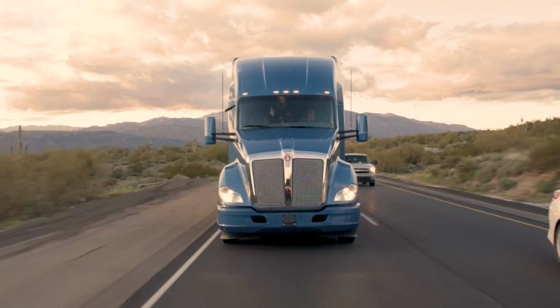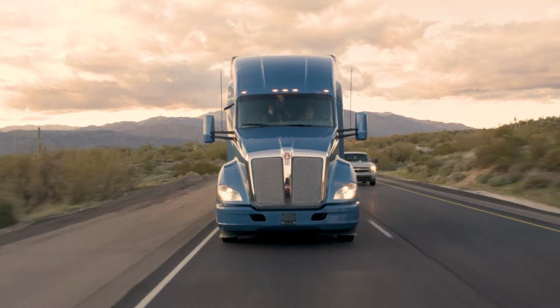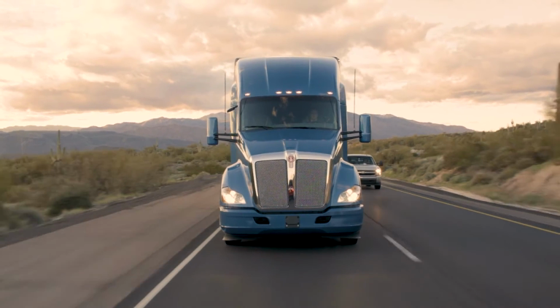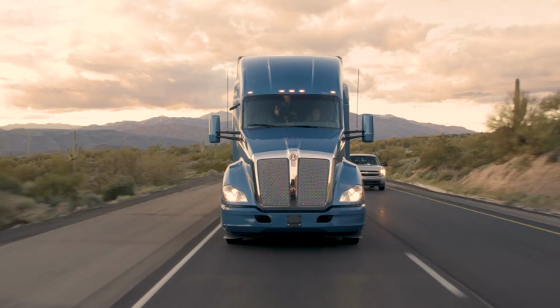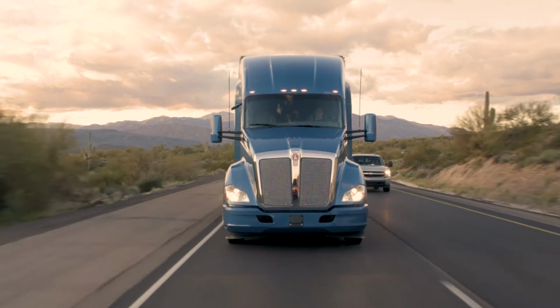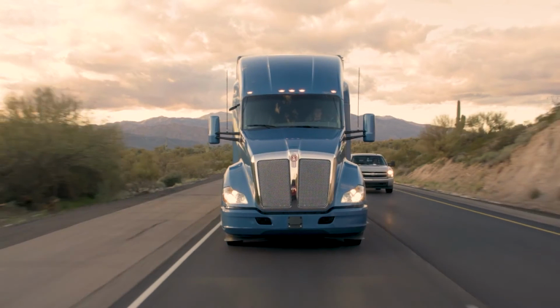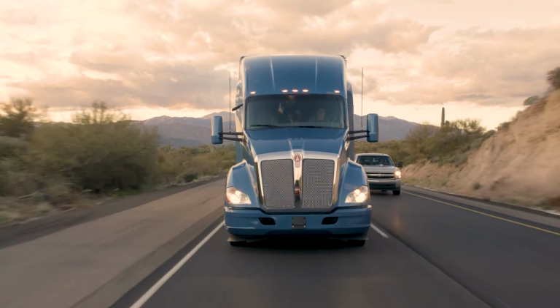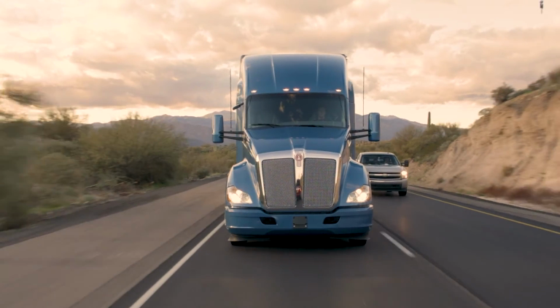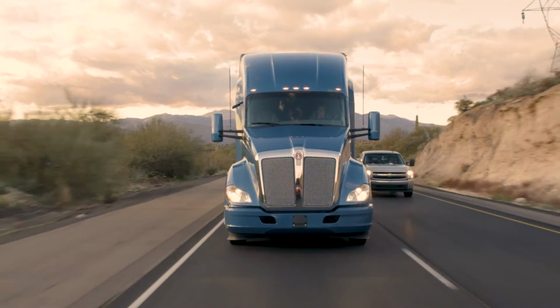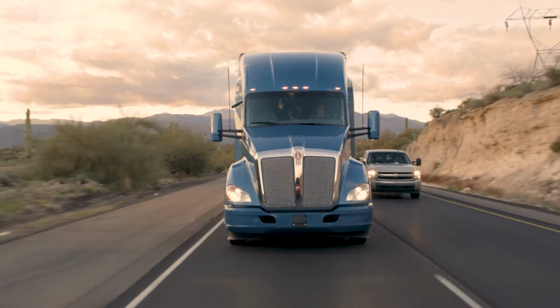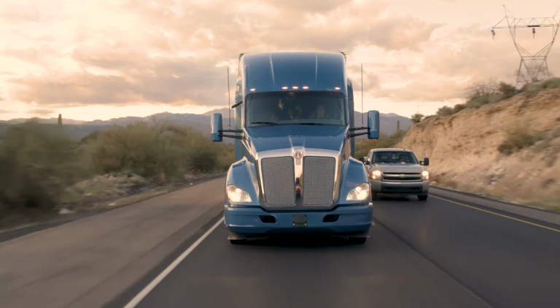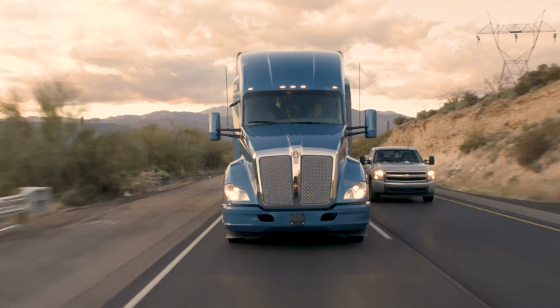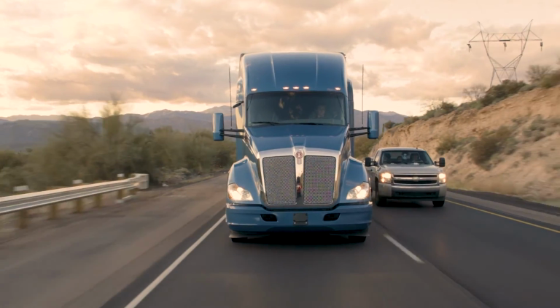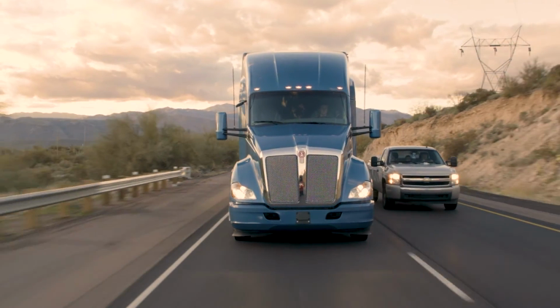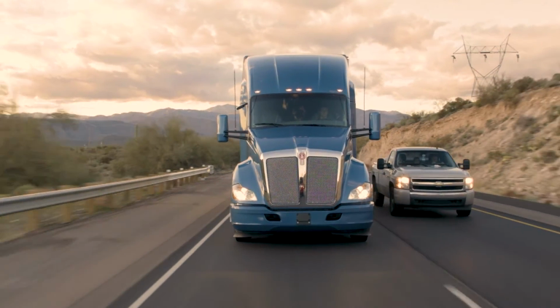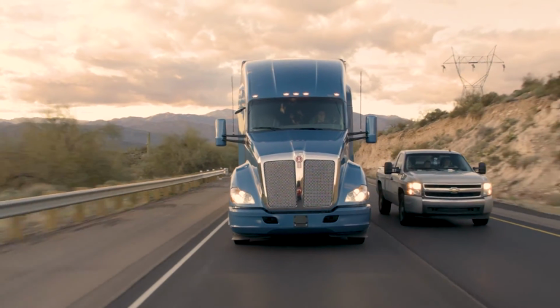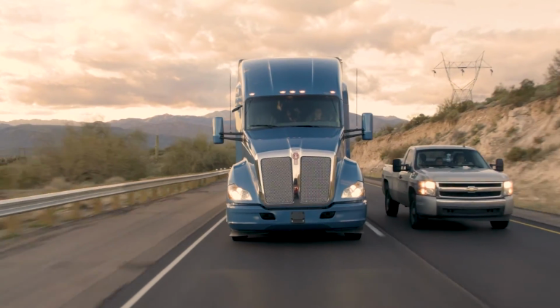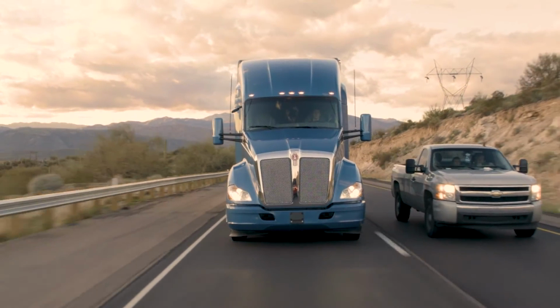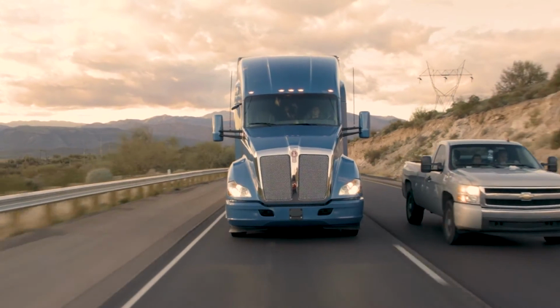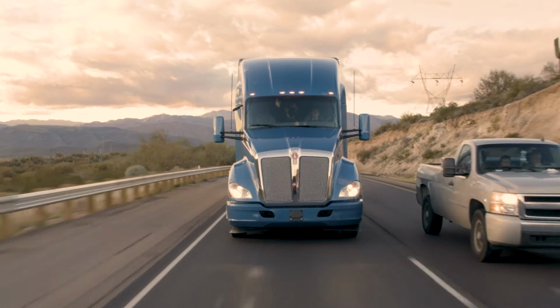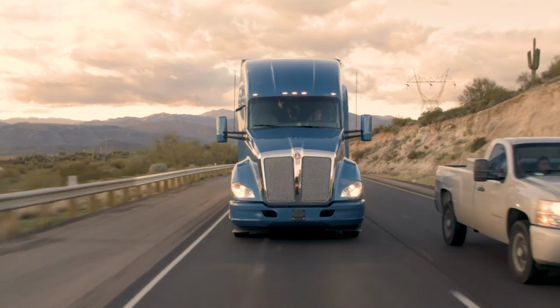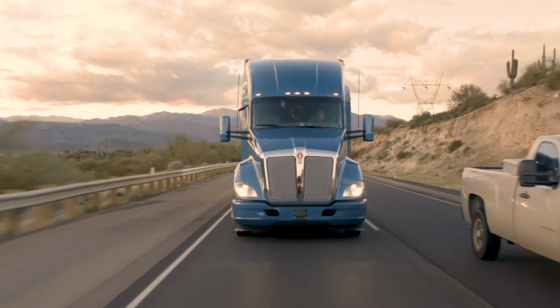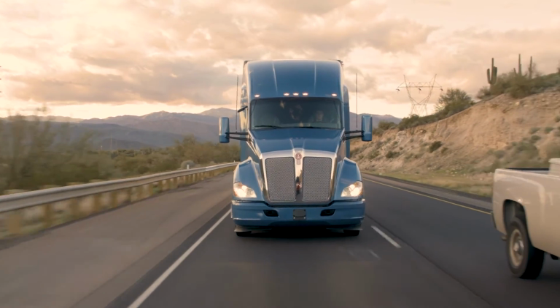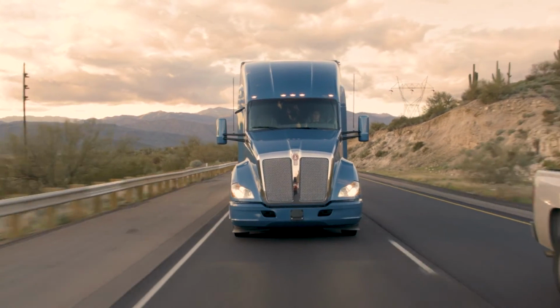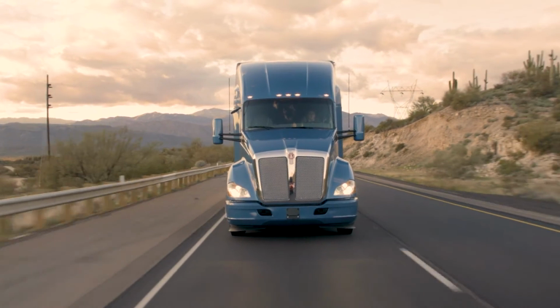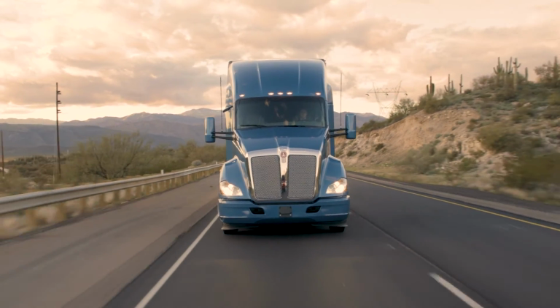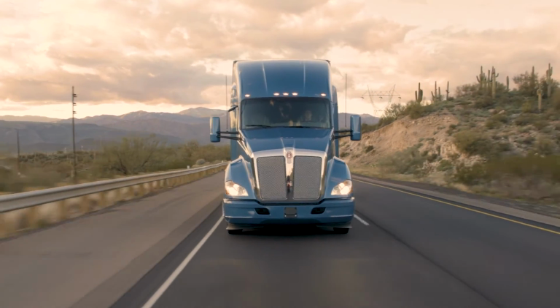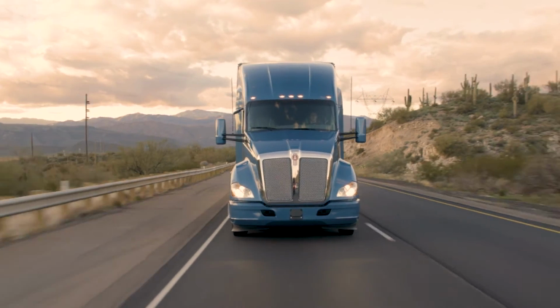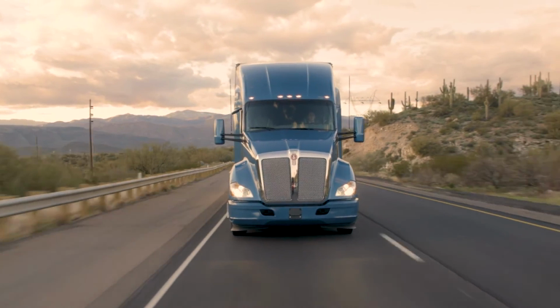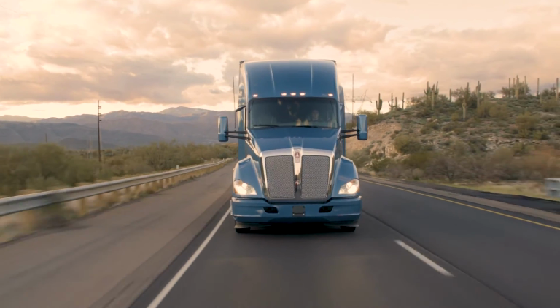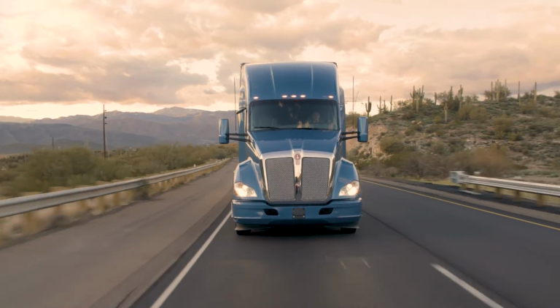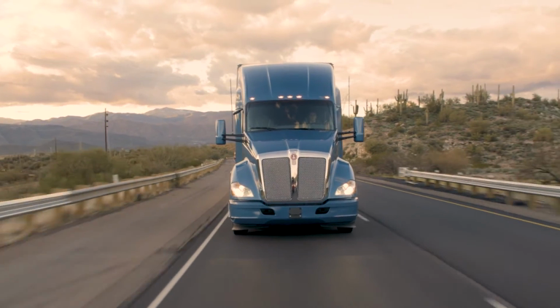As the vehicle descends the hill, the system allows the vehicle to go 5 miles per hour over and 2 miles per hour under the set cruise speed before re-engaging the transmission.